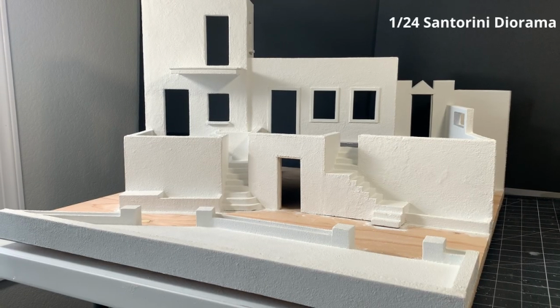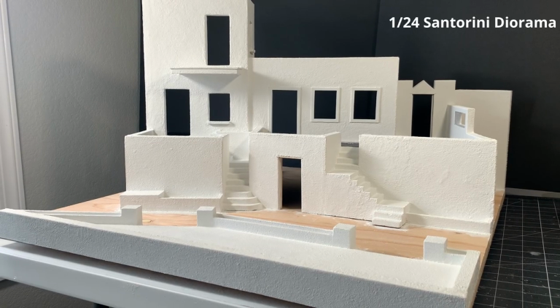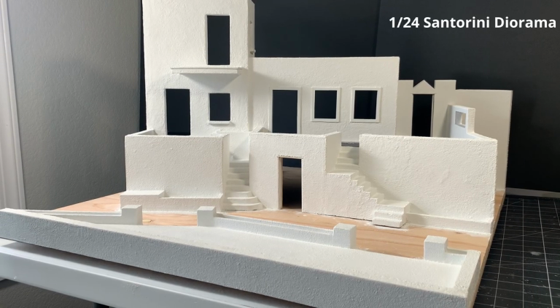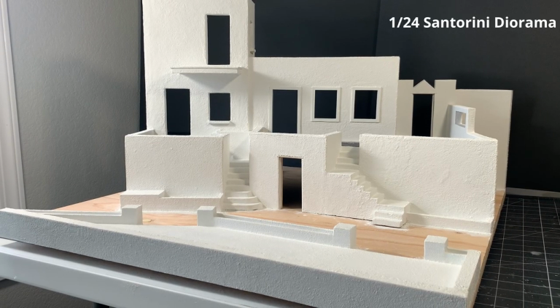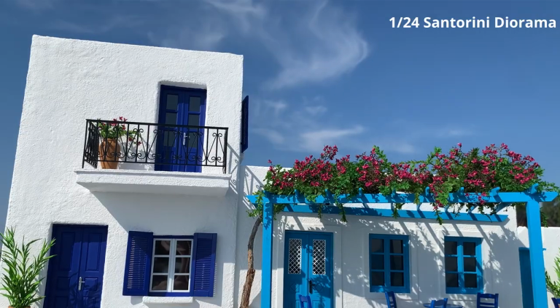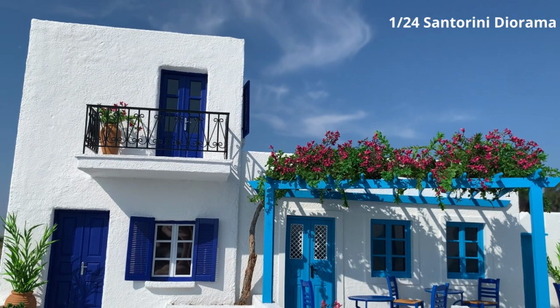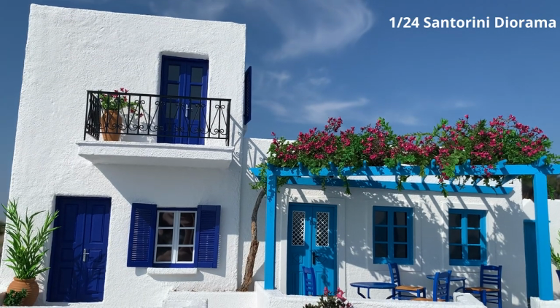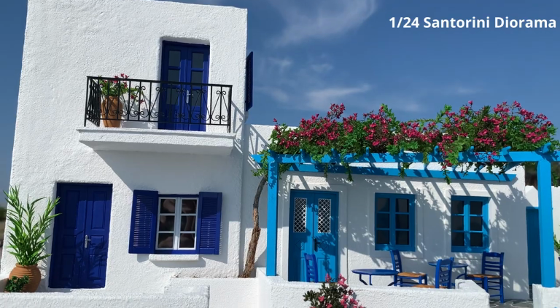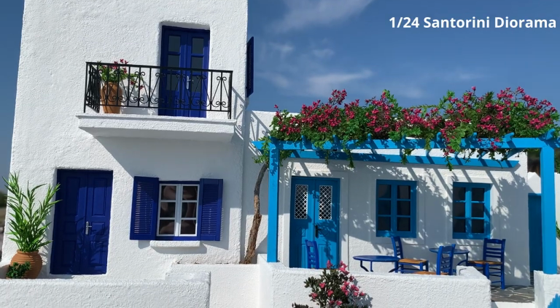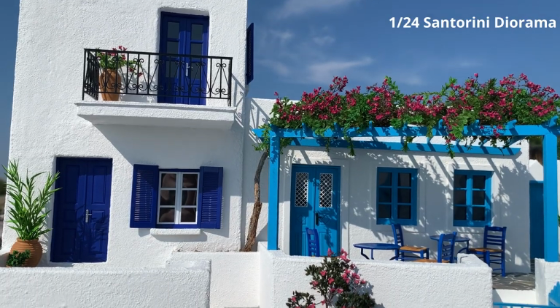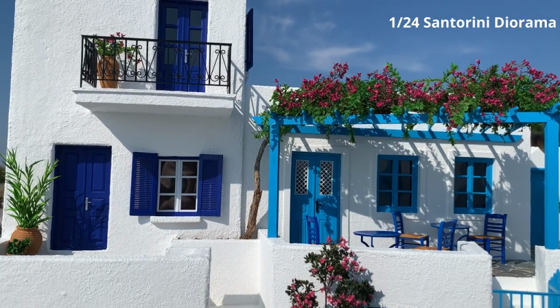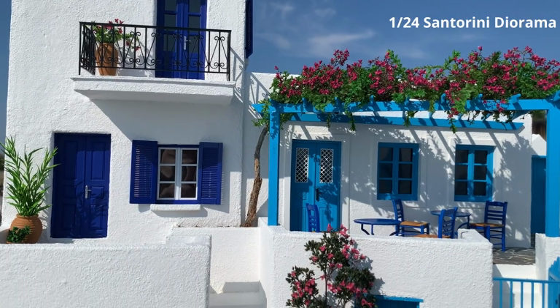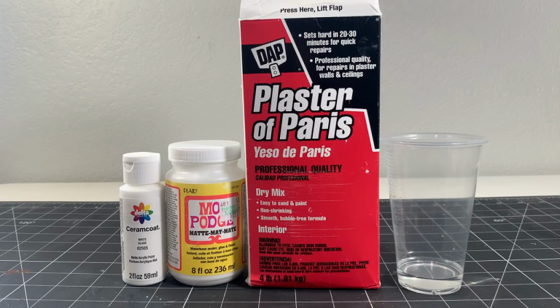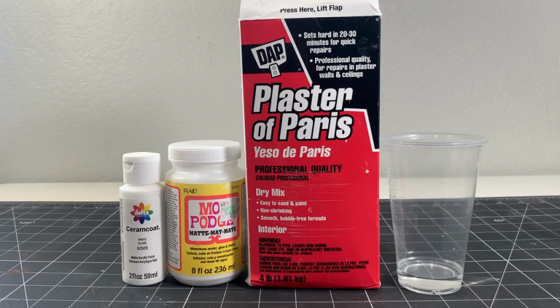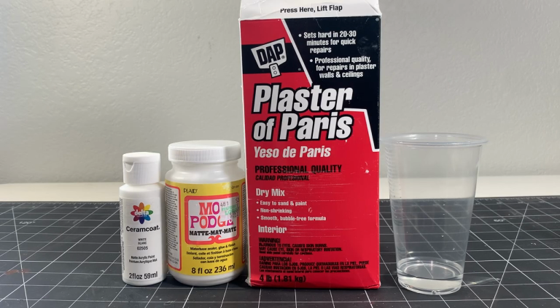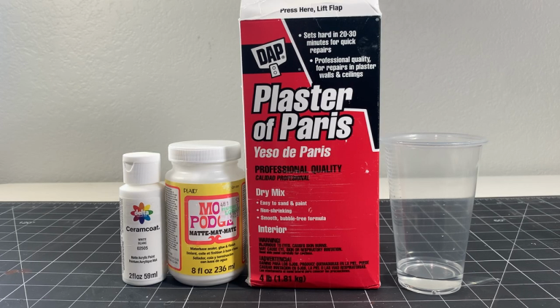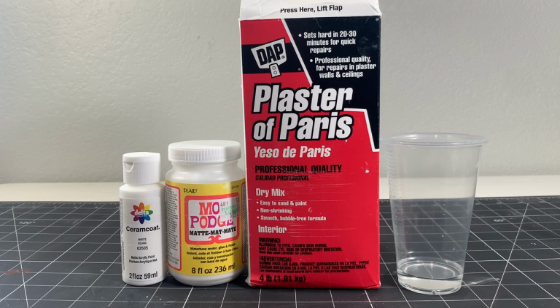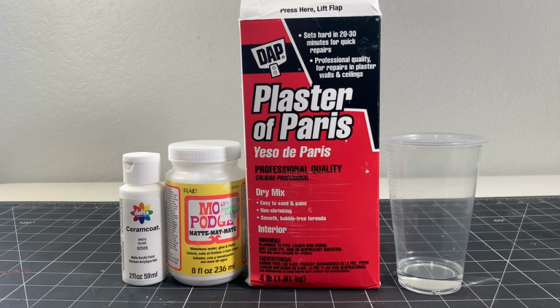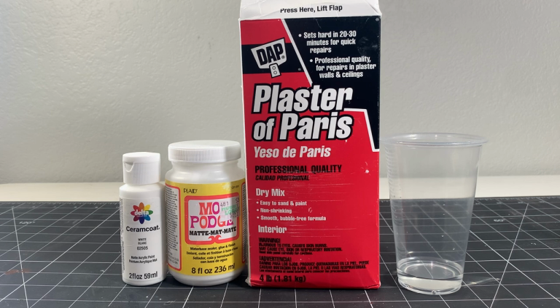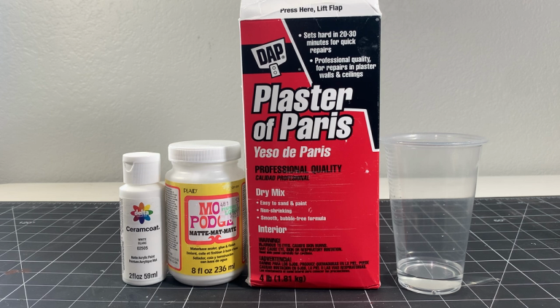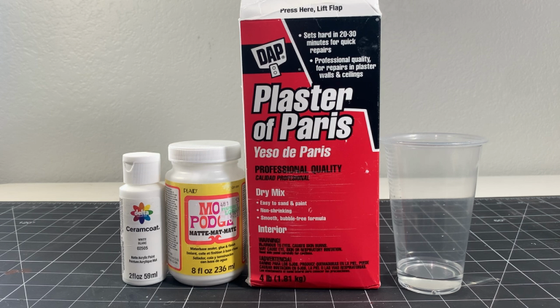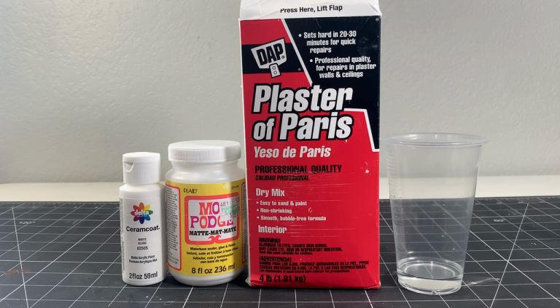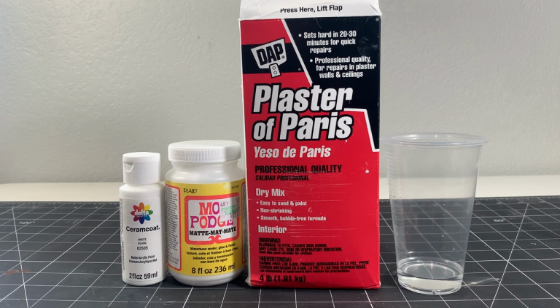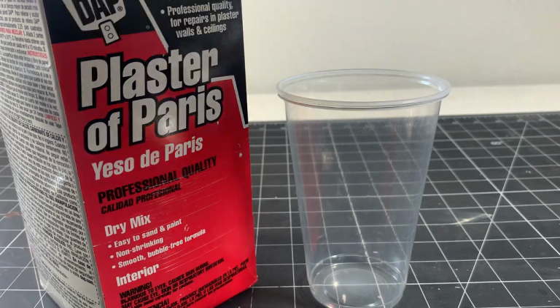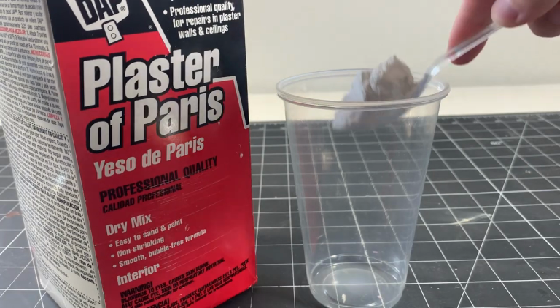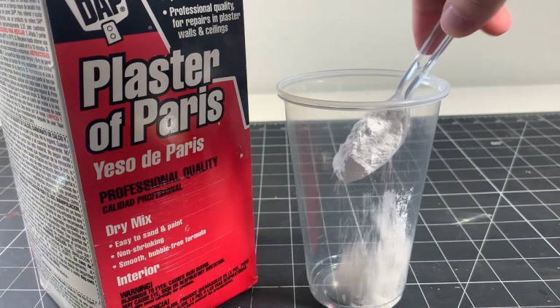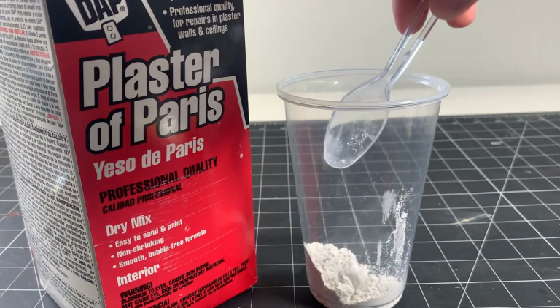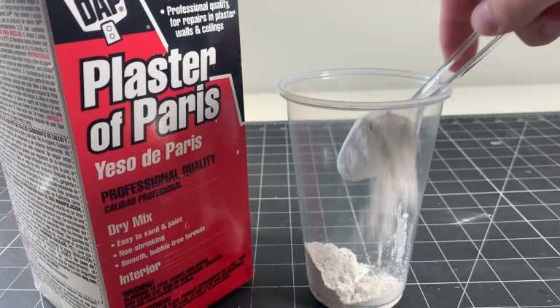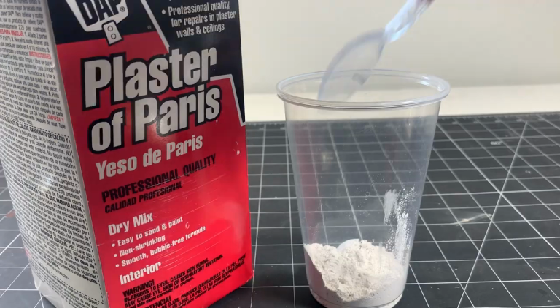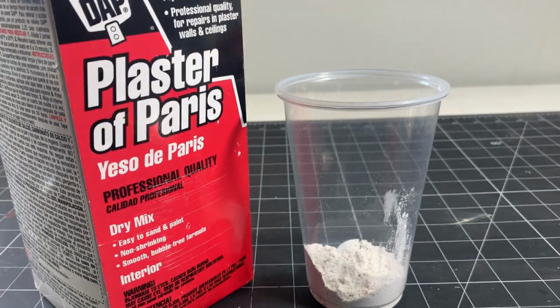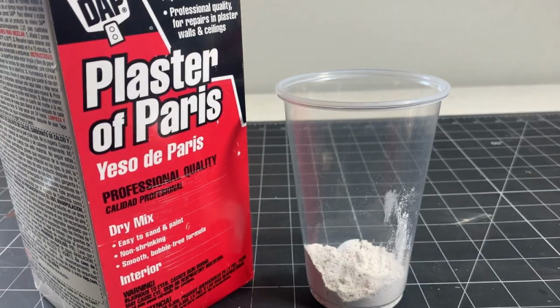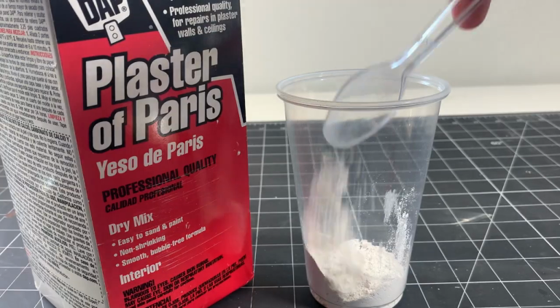Here's how the texture looks on a model of Greece that I made previously. Here are the four ingredients you'll need to make the paste. I don't measure anything precisely, but I start by taking a couple spoonfuls of plaster and dumping them into my mixing cup.